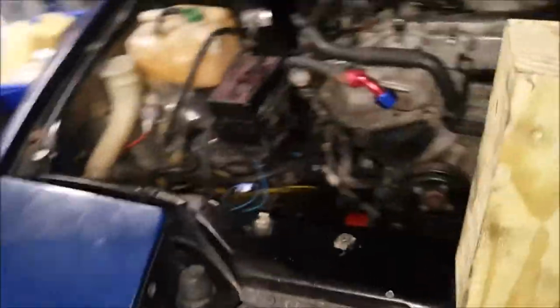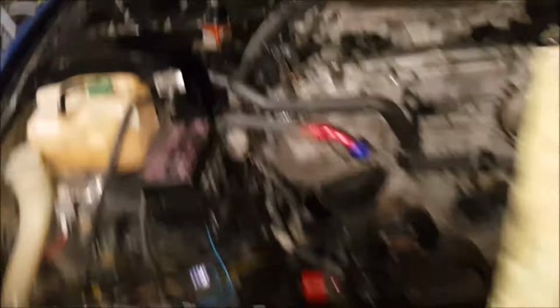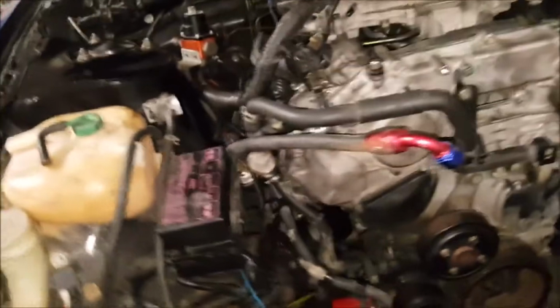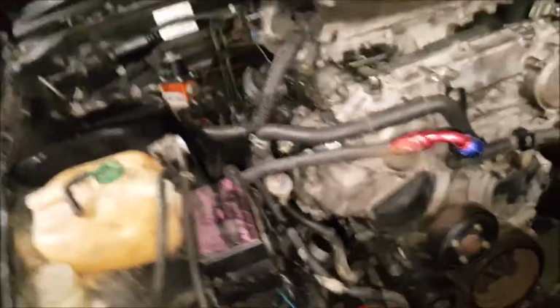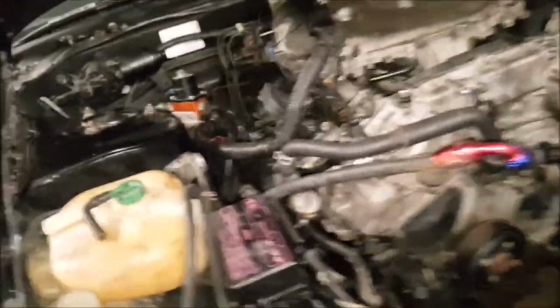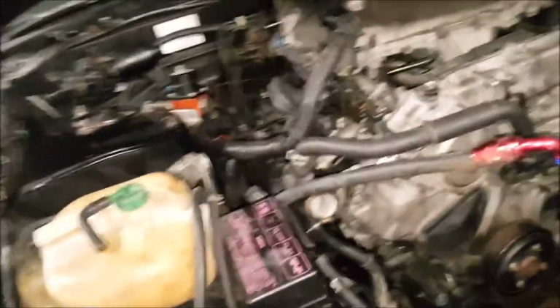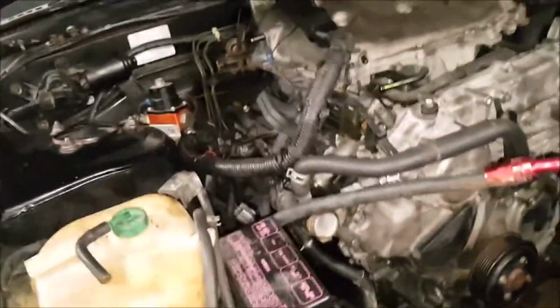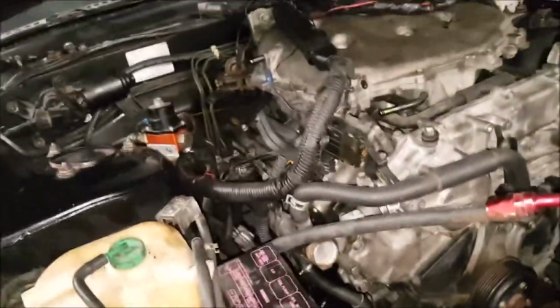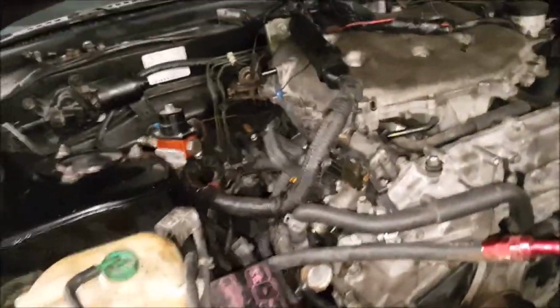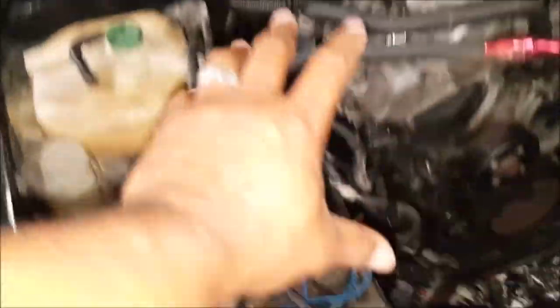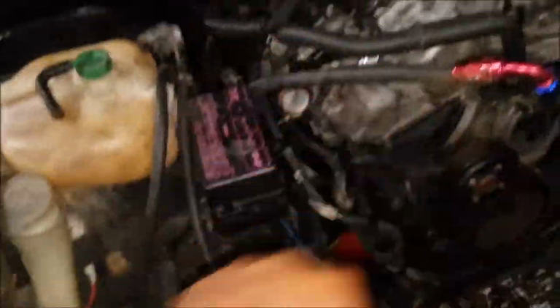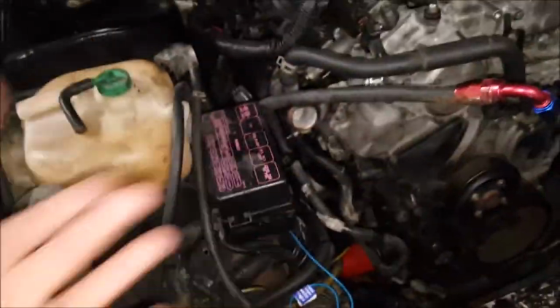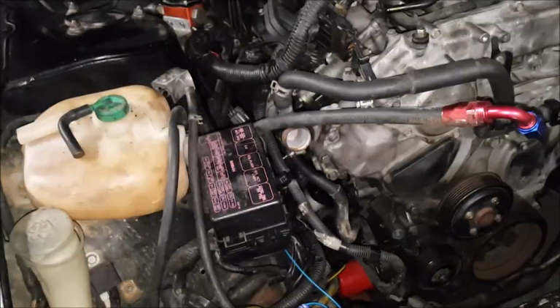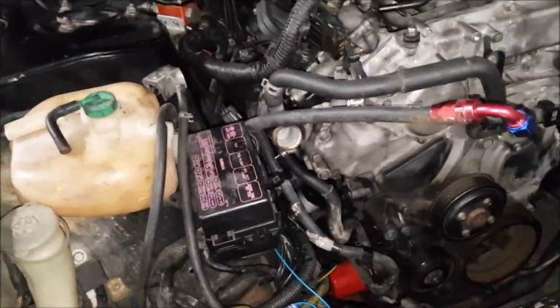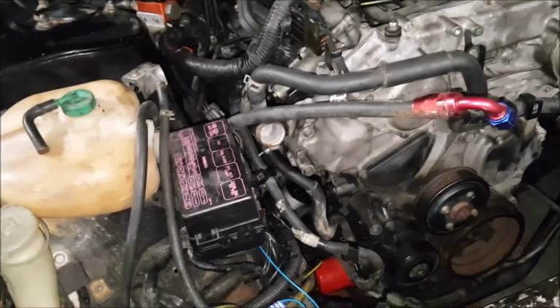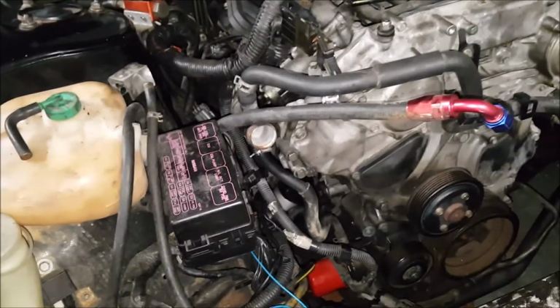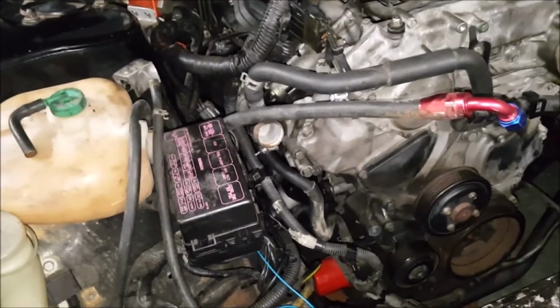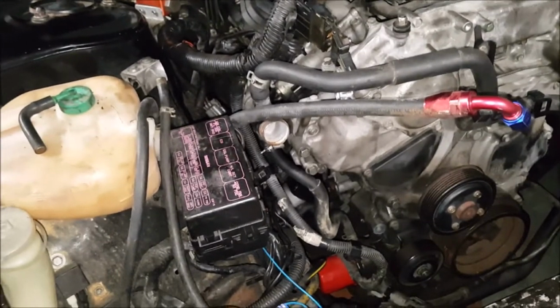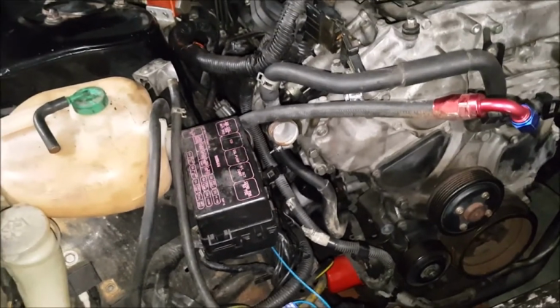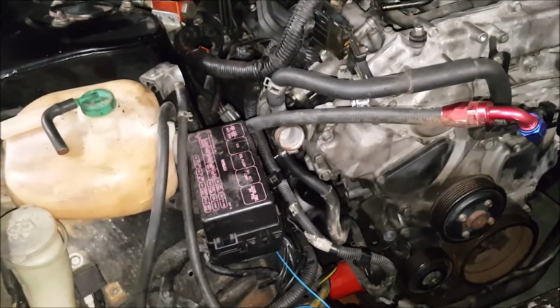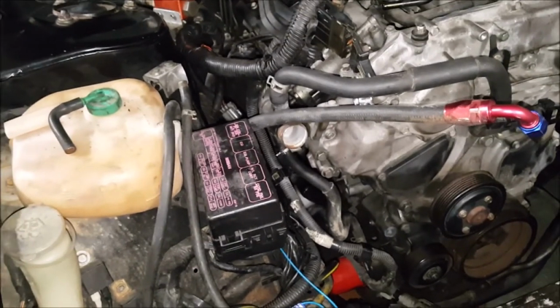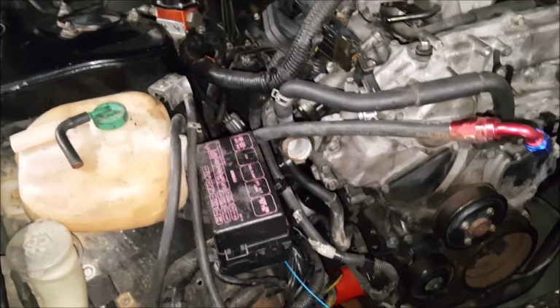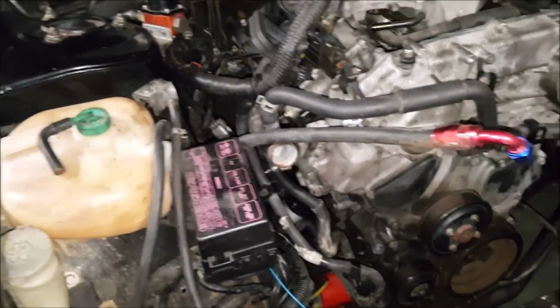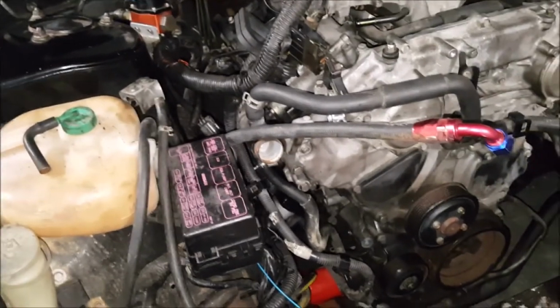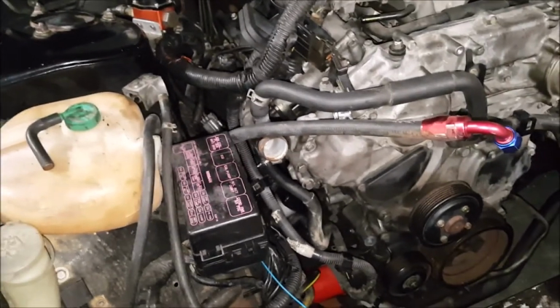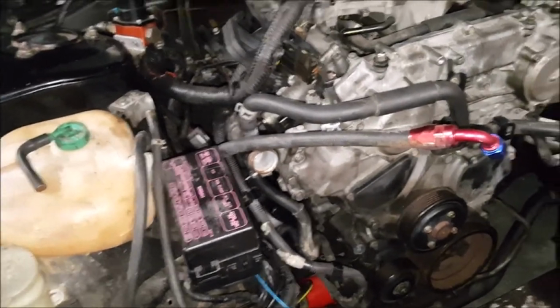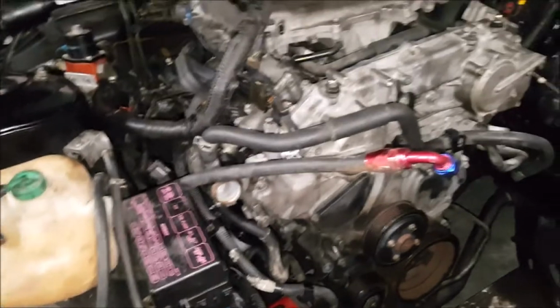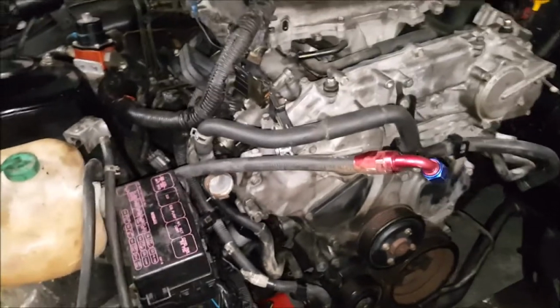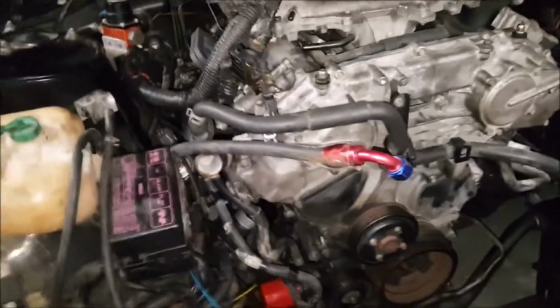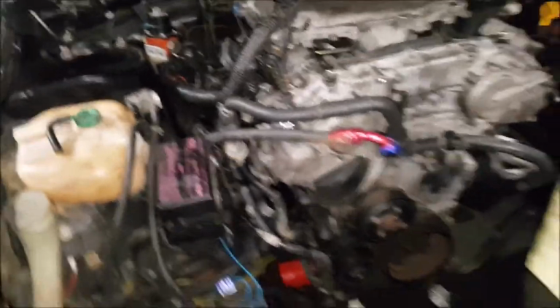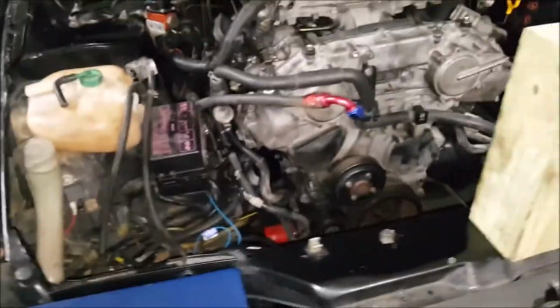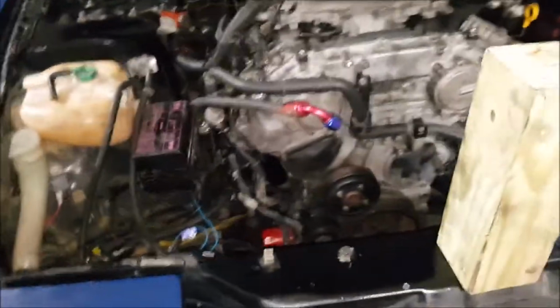You may see the alternator out — that's kind of the shitty part of working there. I'll probably need to clean up these wires.